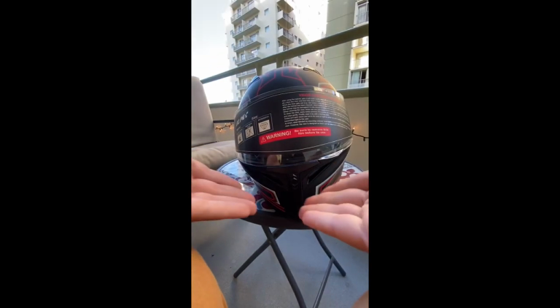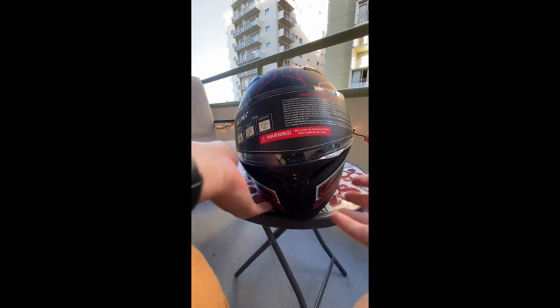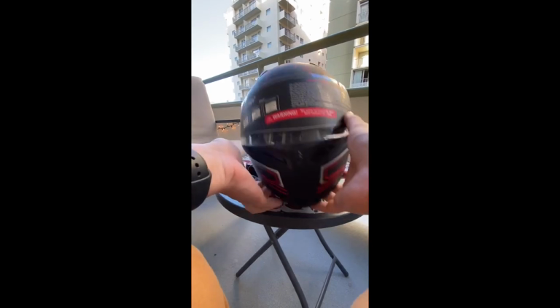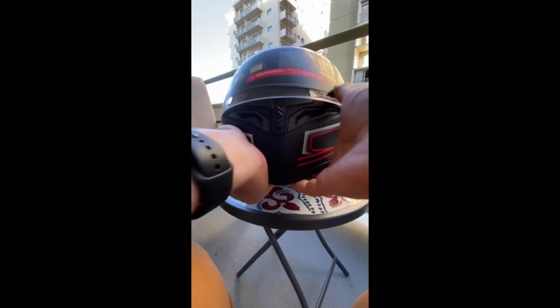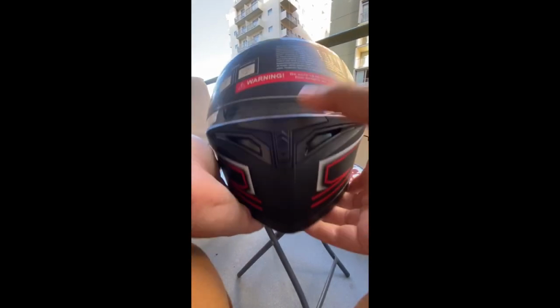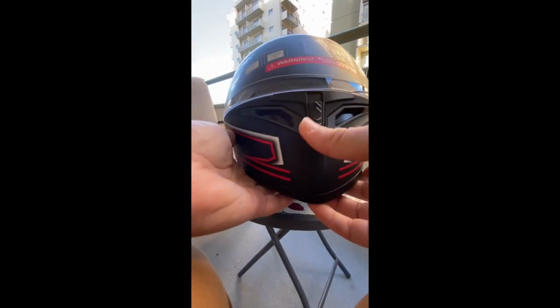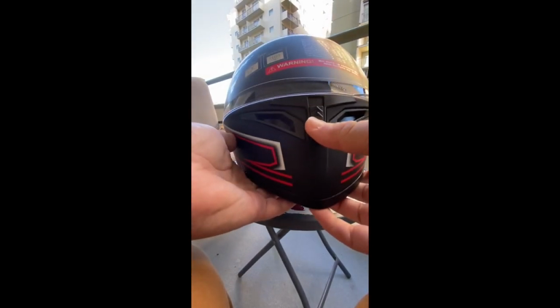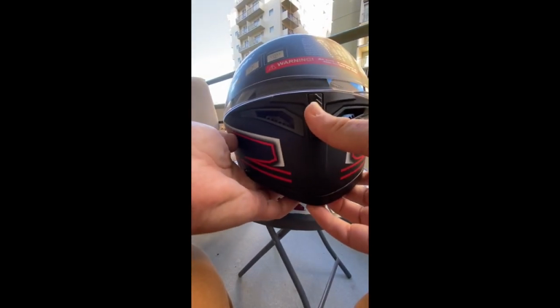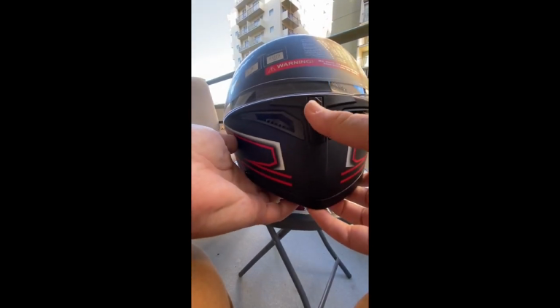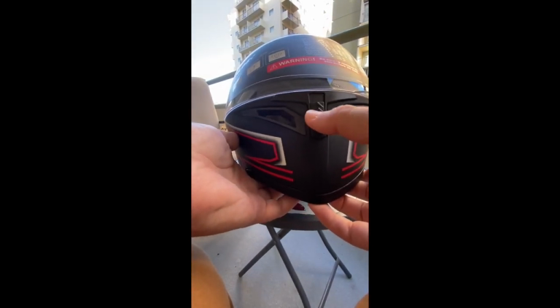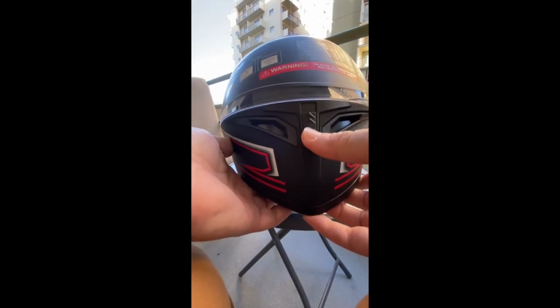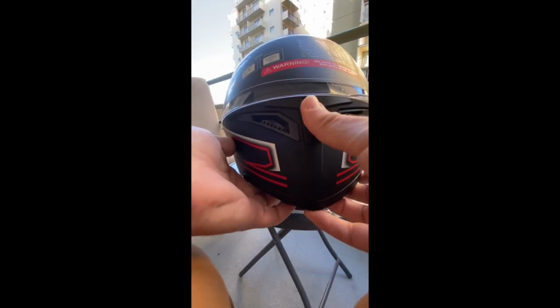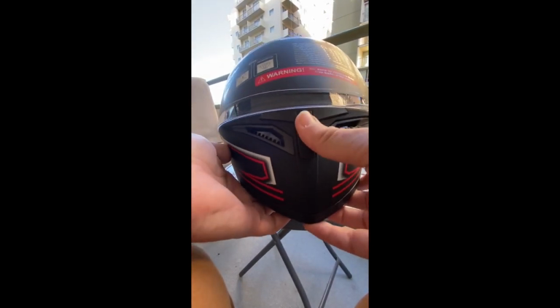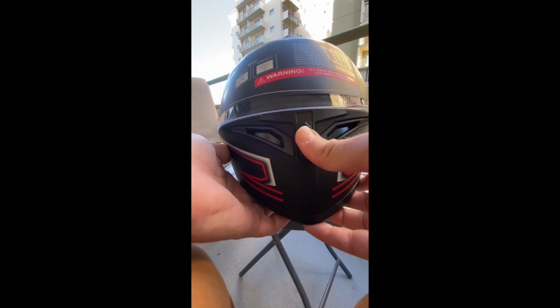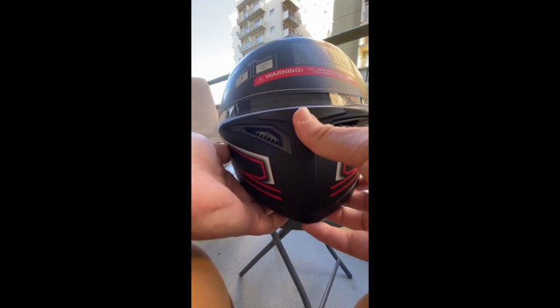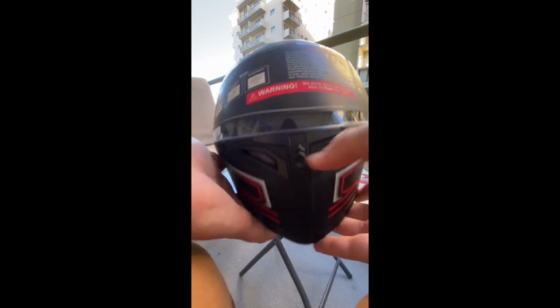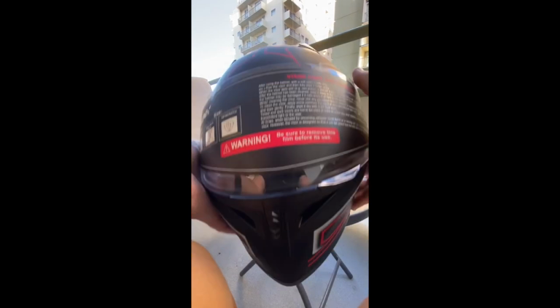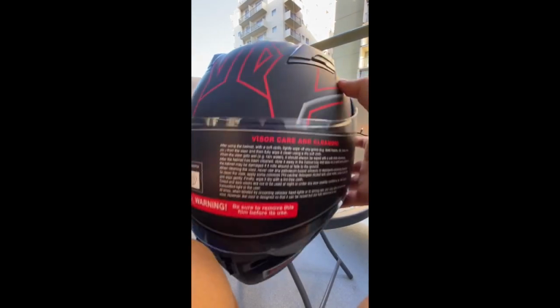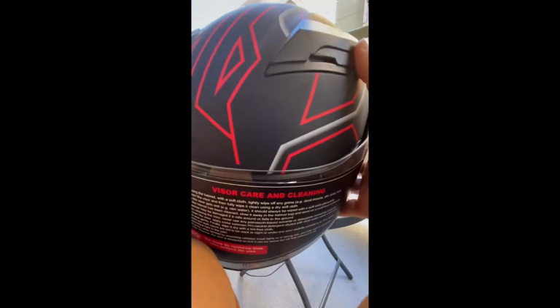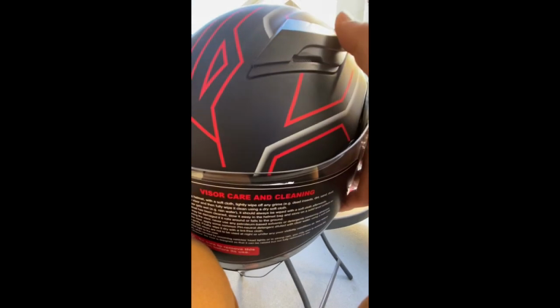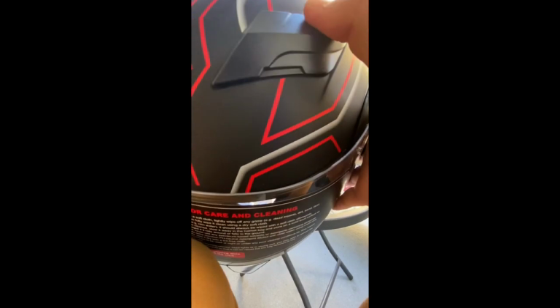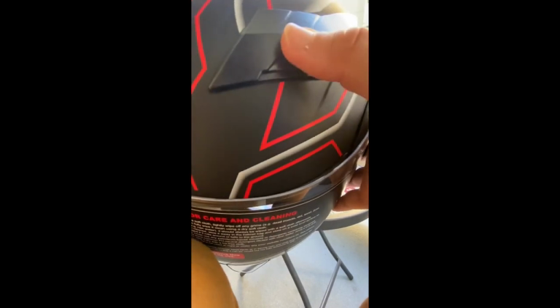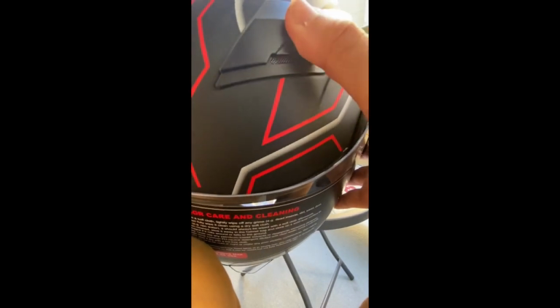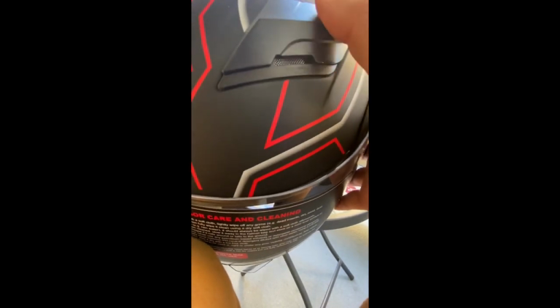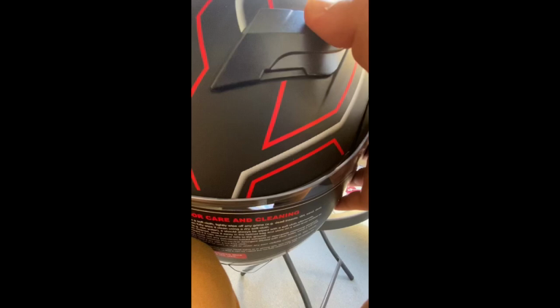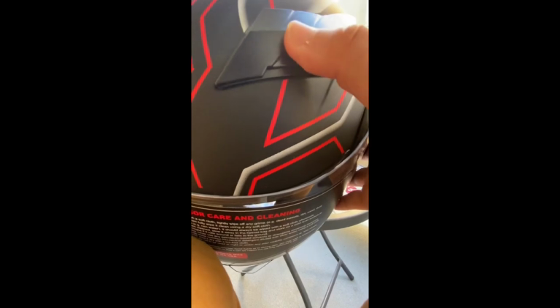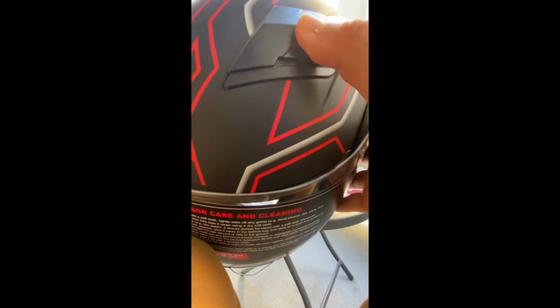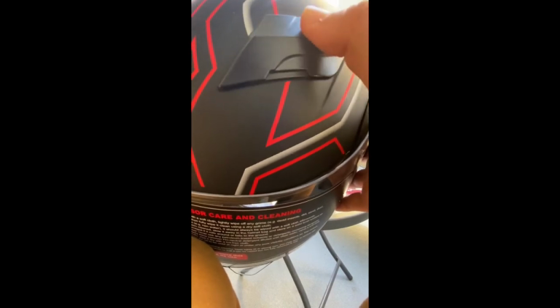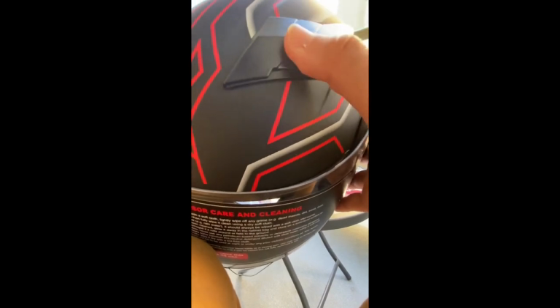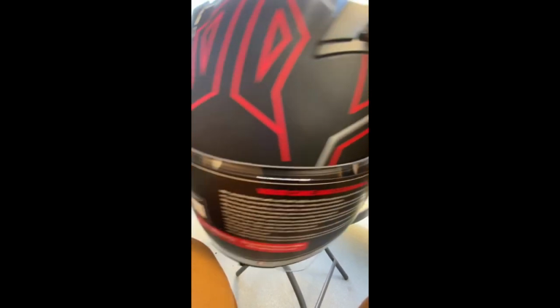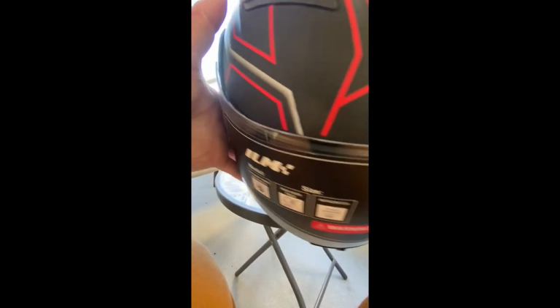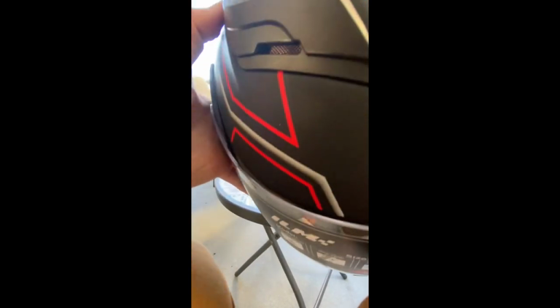For actual ventilation, on the front there's a vent that flips up from the mouth area, and for the top it just slides open like that for ventilation for the top of the head.